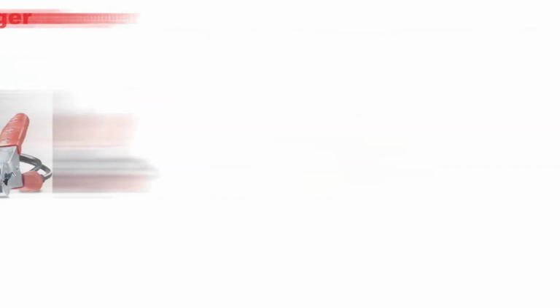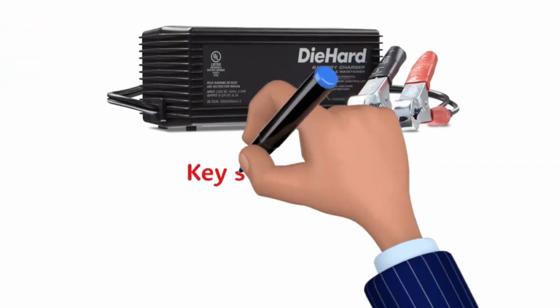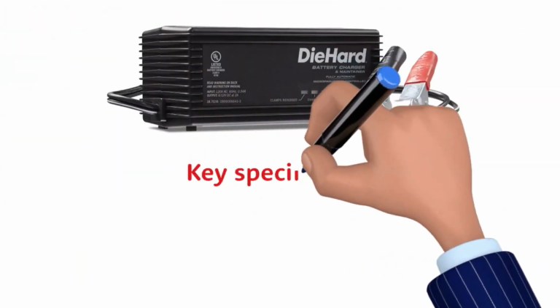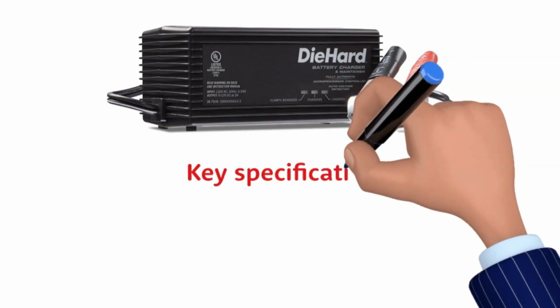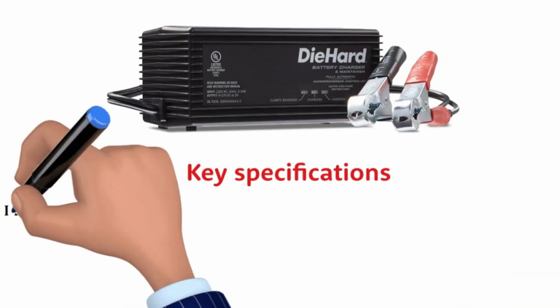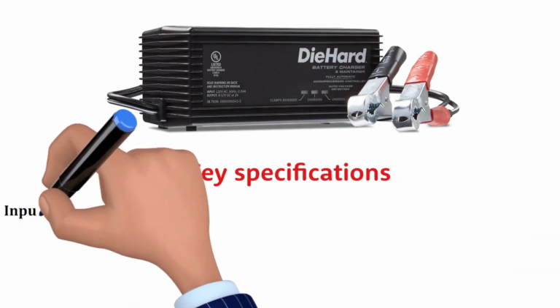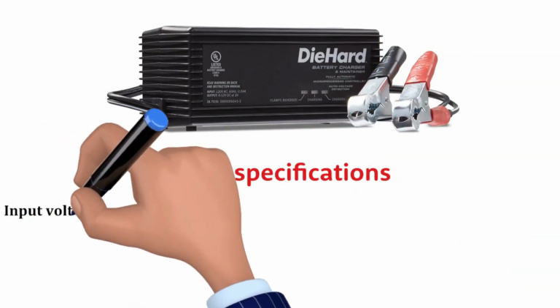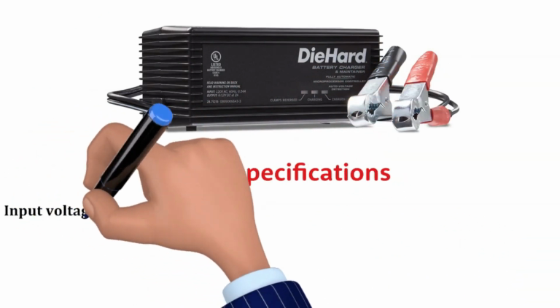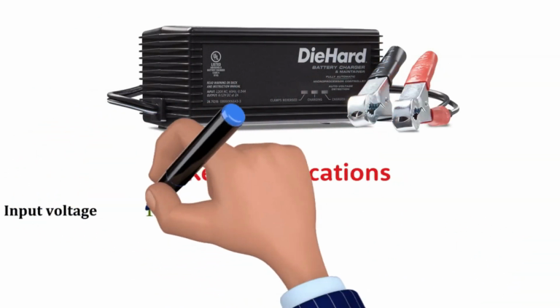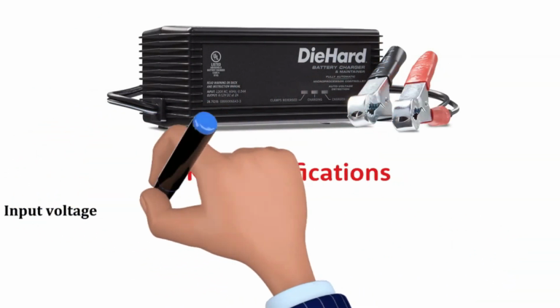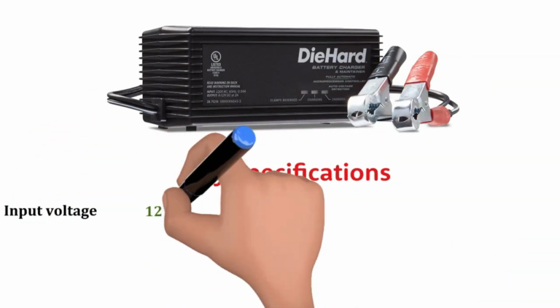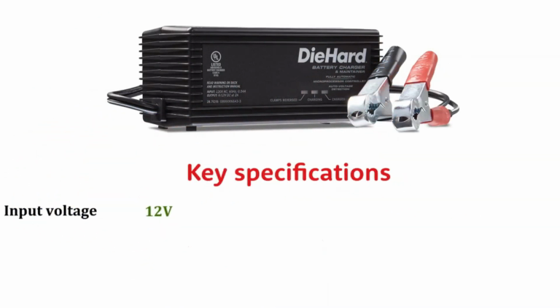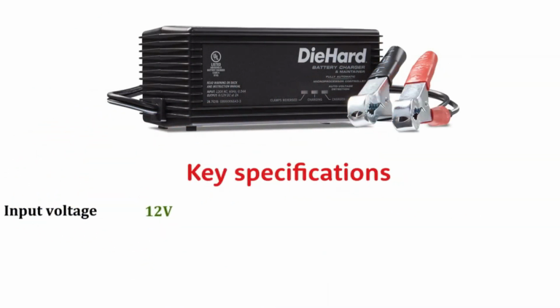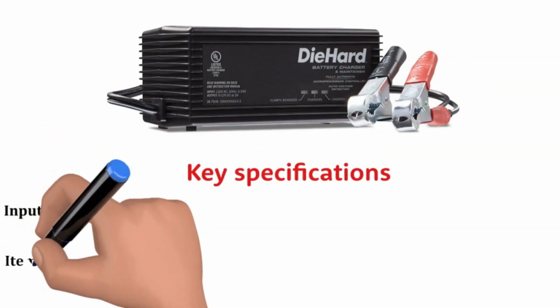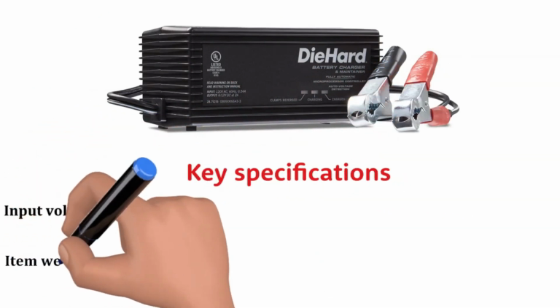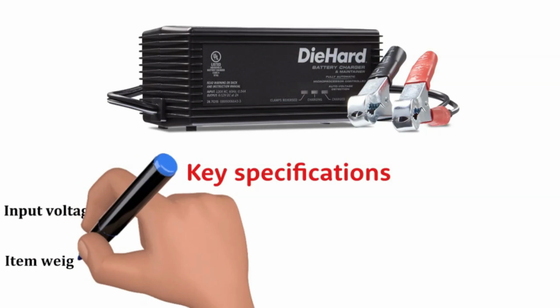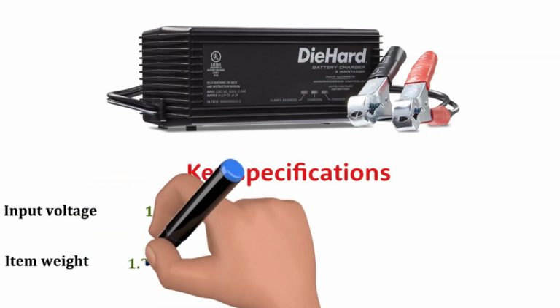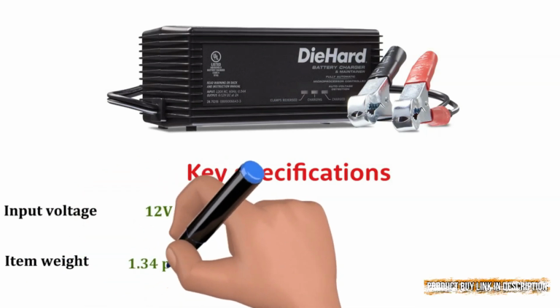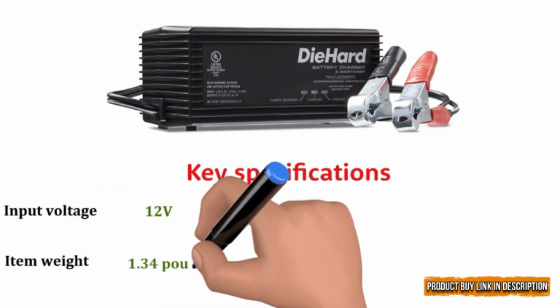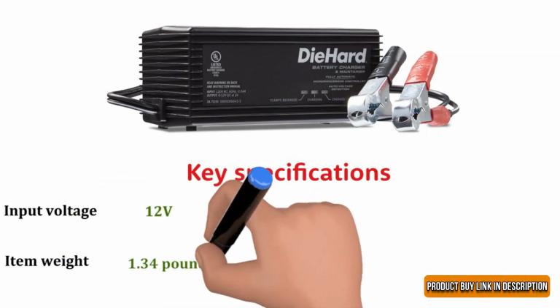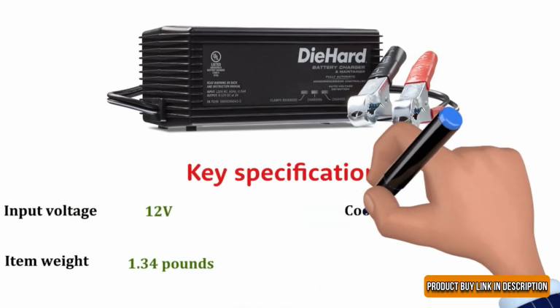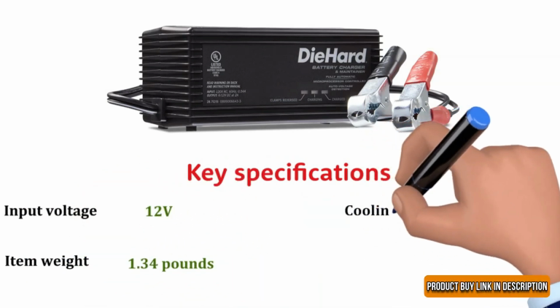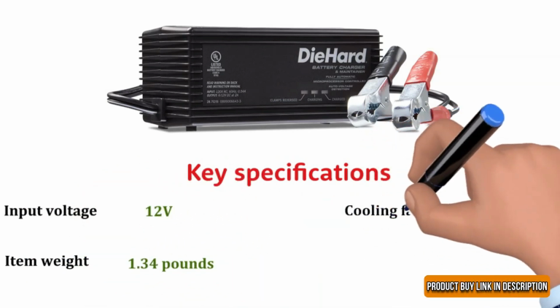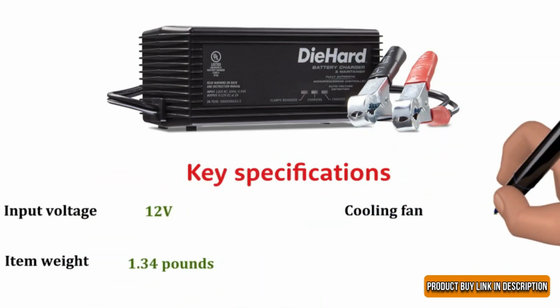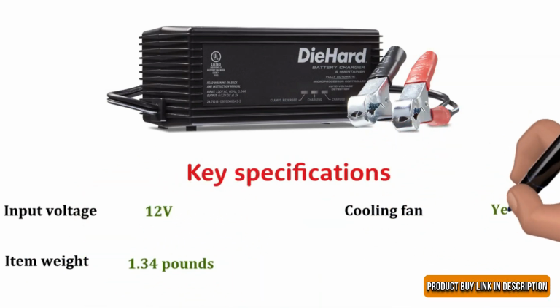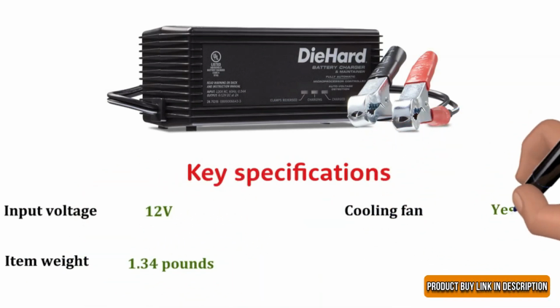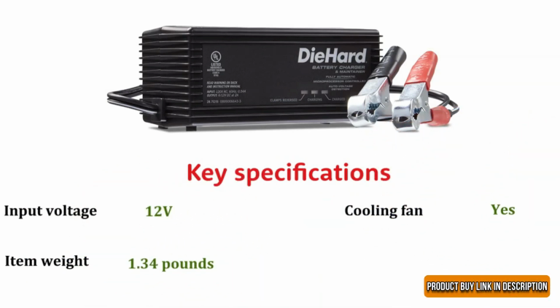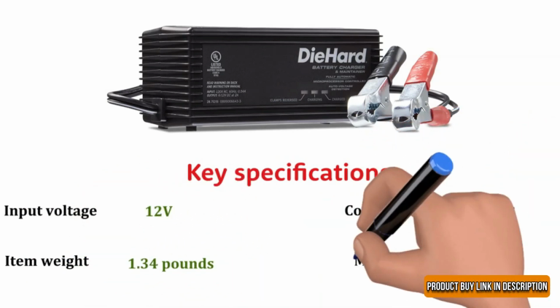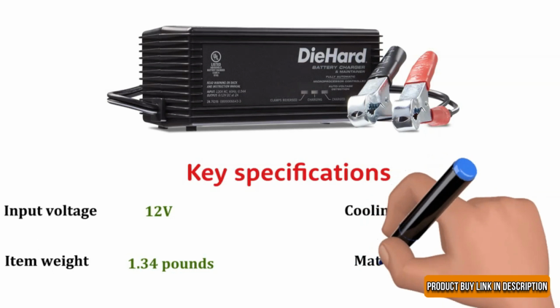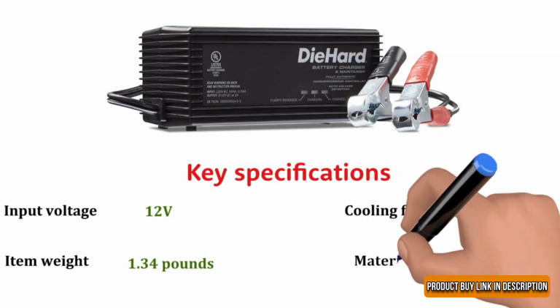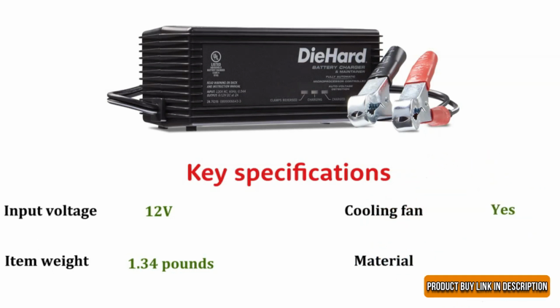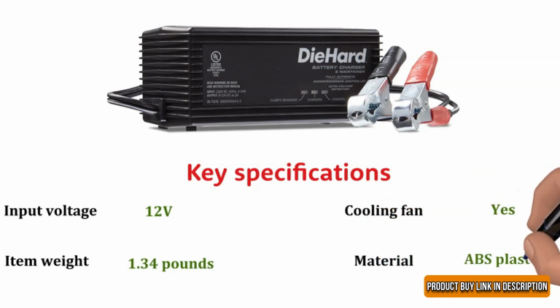Key specifications: input voltage 12-Volt, item weight 1.34 pounds, cooling fan yes, material ABS plastic.